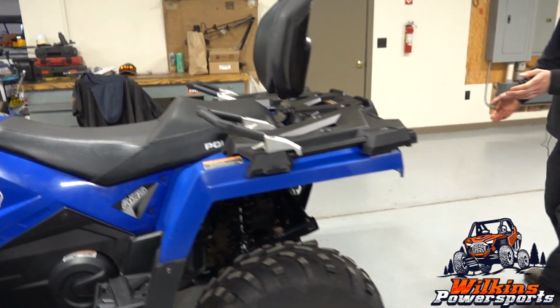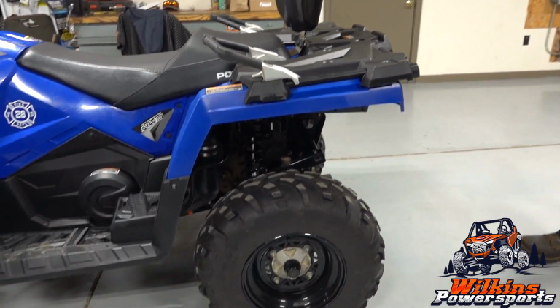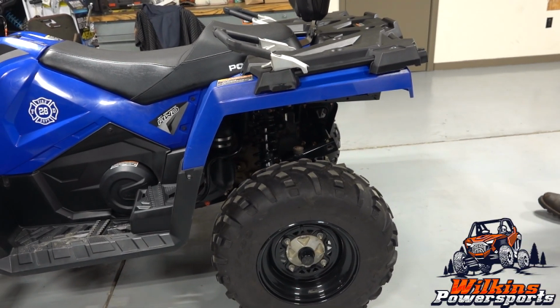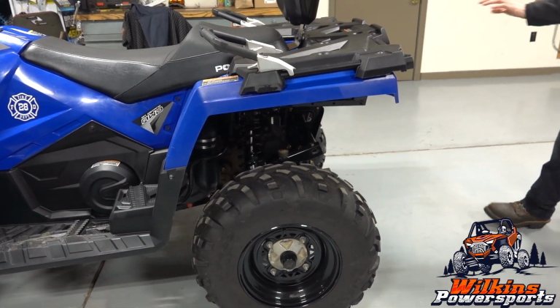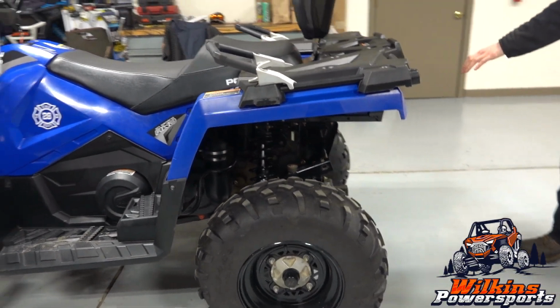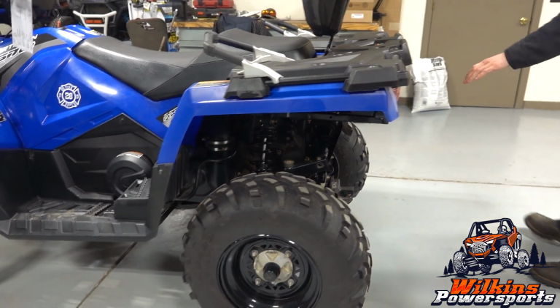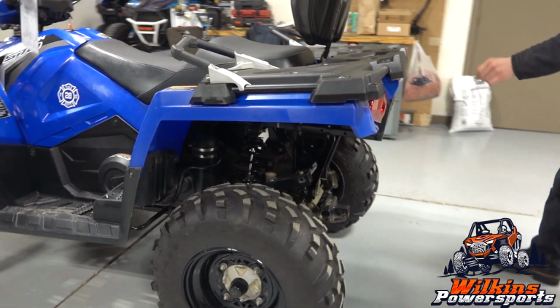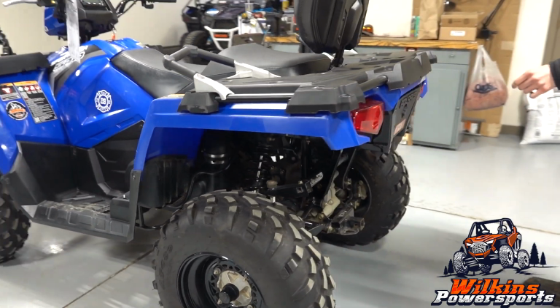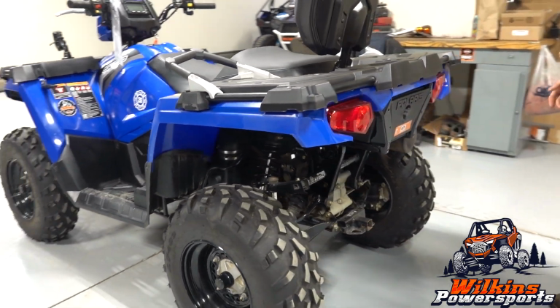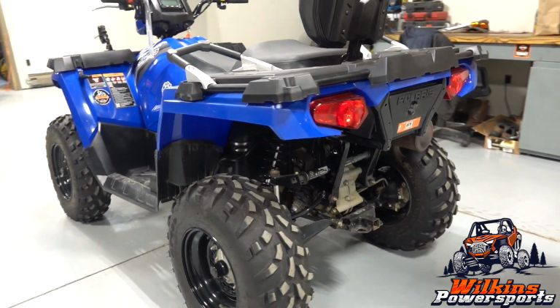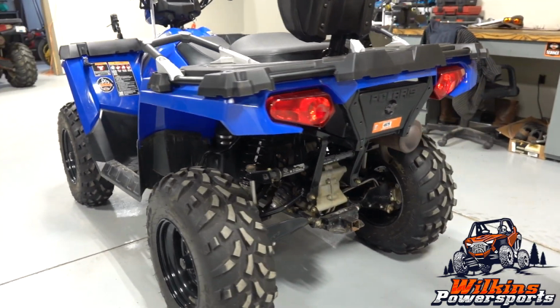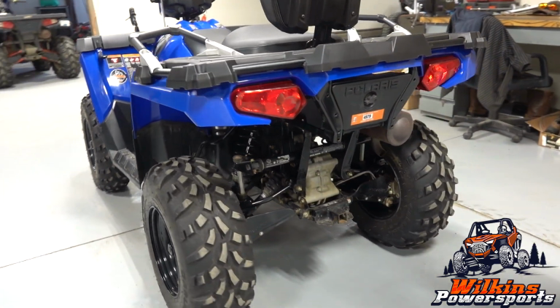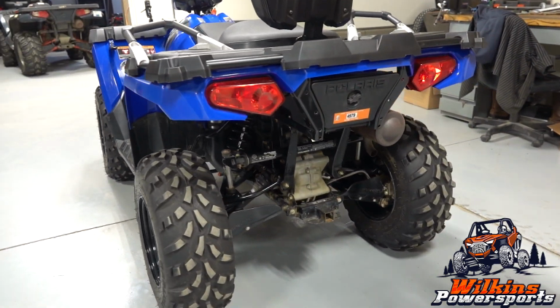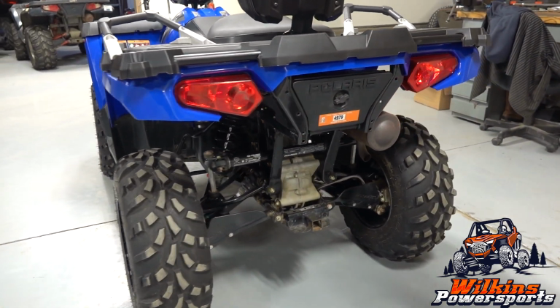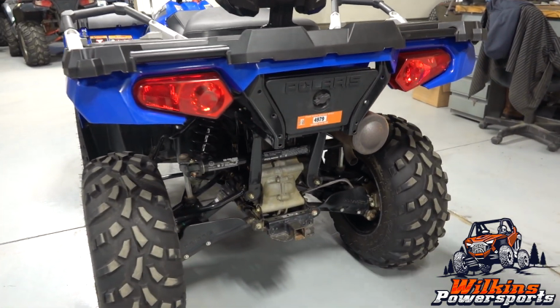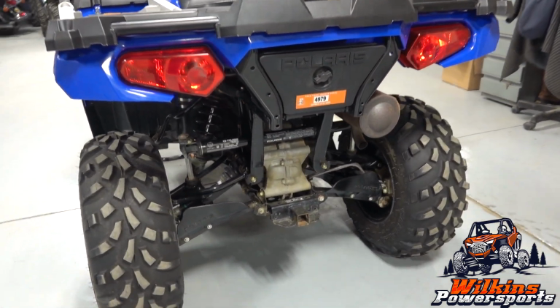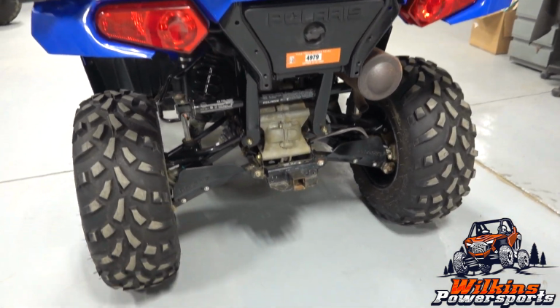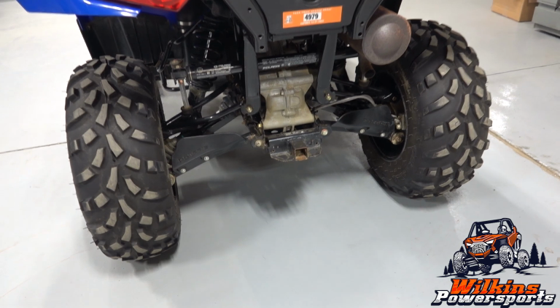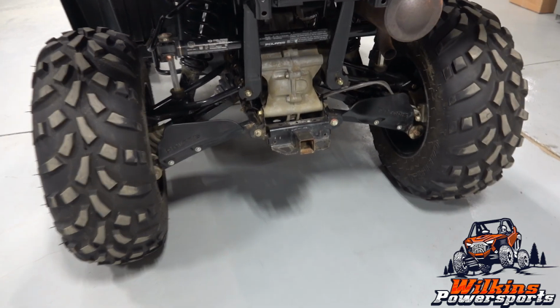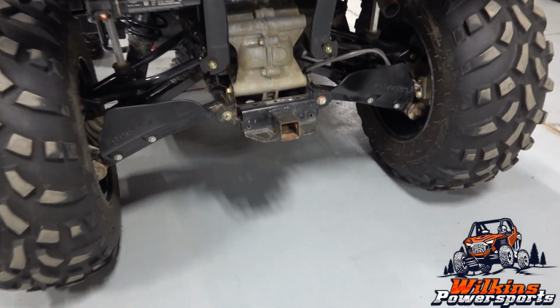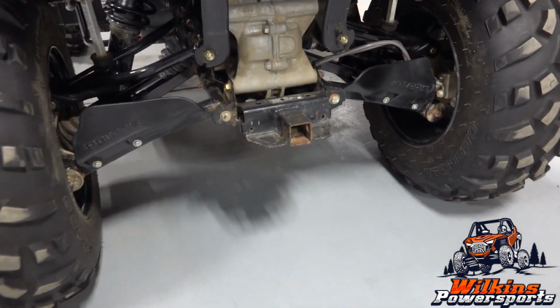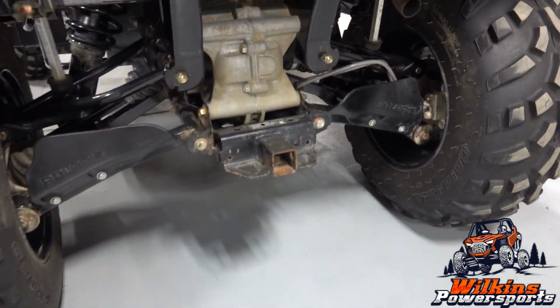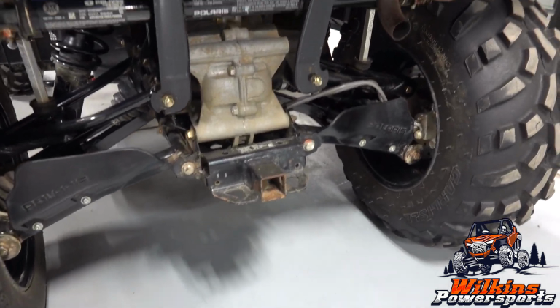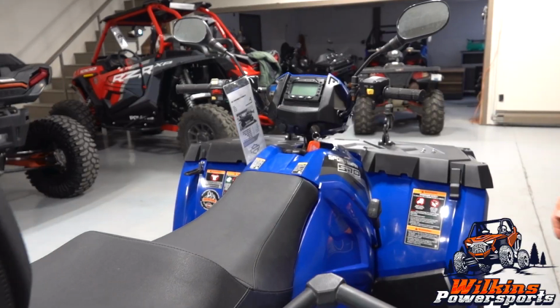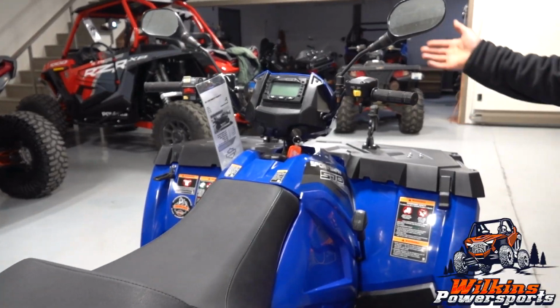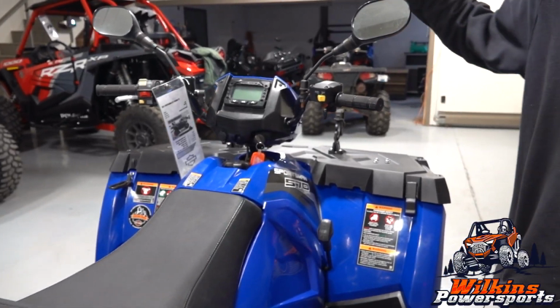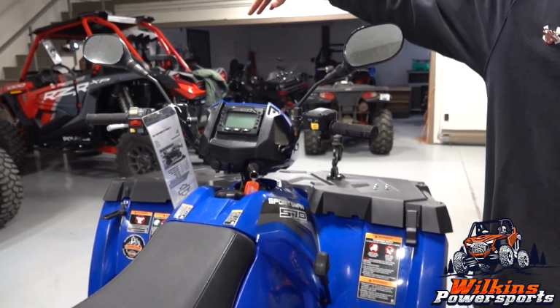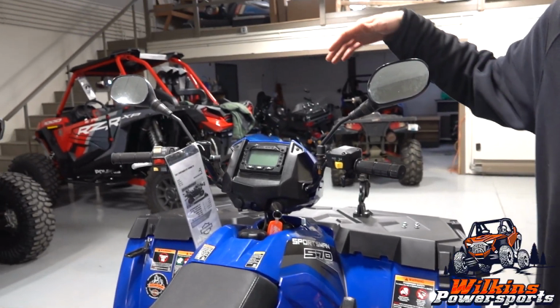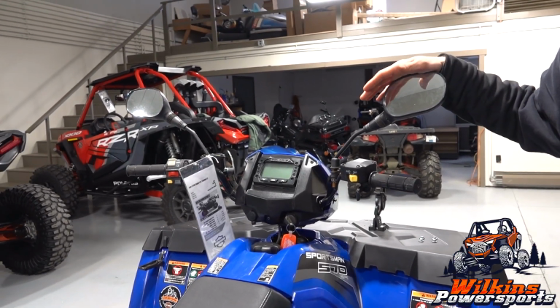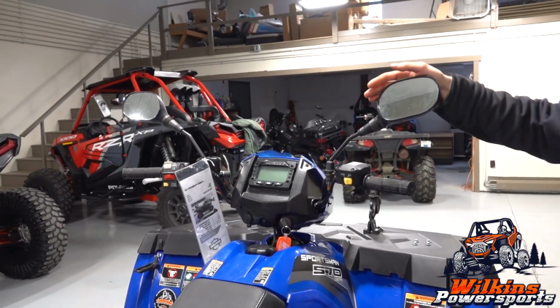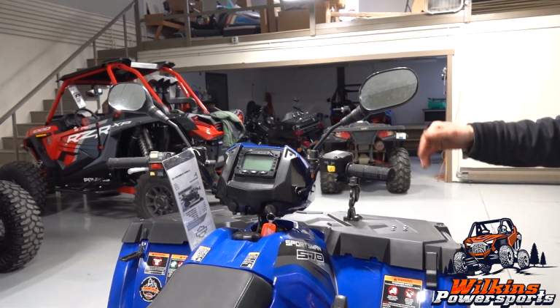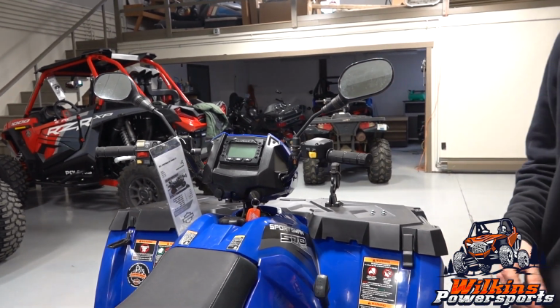If you come out back here, we've also got a nice little one inch receiver if you want to pull a little yard trailer, do some work around your property, whatever you'd like to do with it. We've got some rearview mirrors here too, to make it a little more user friendly.